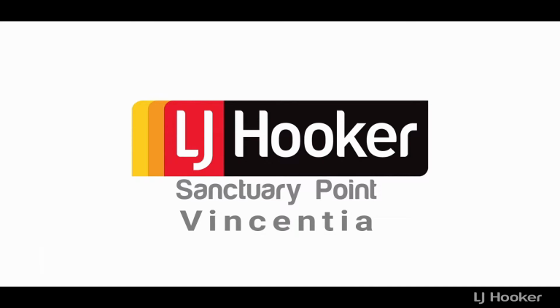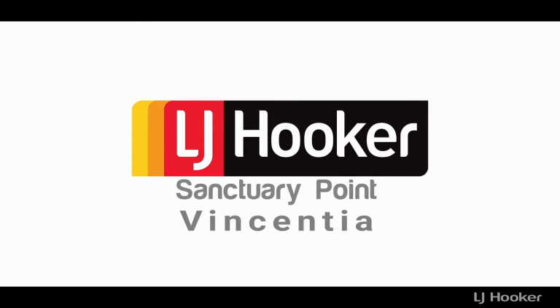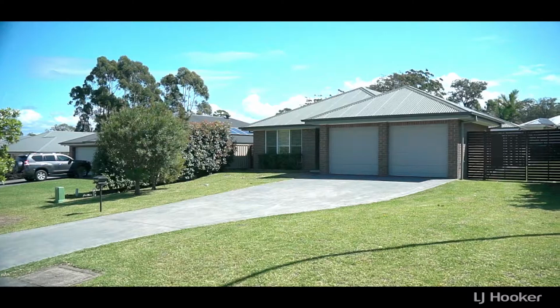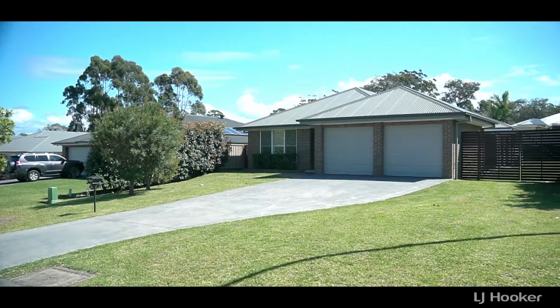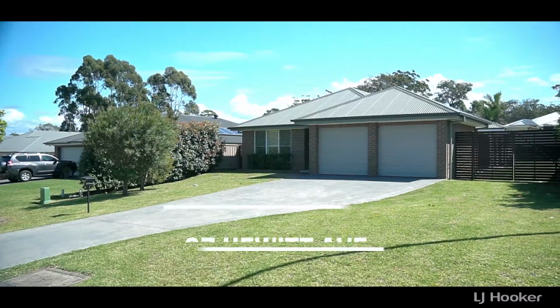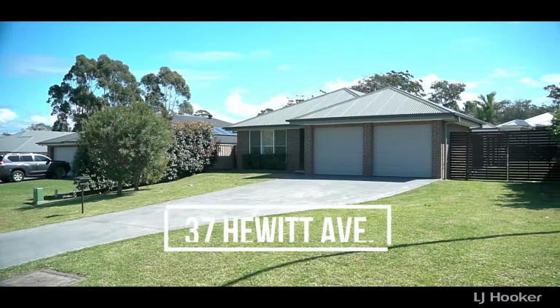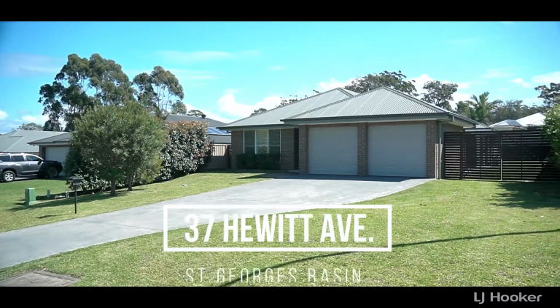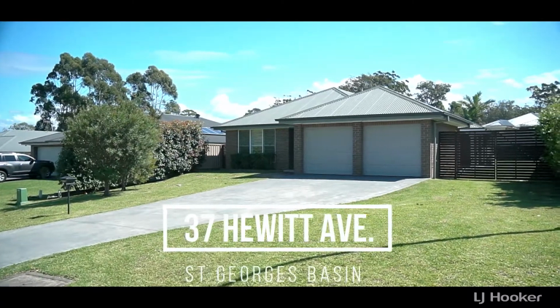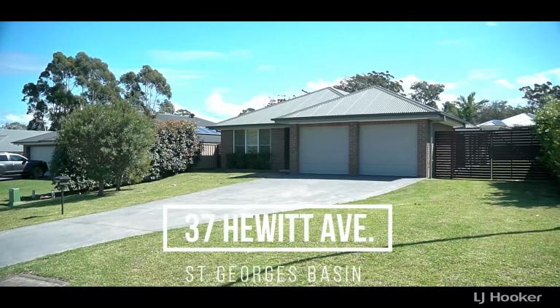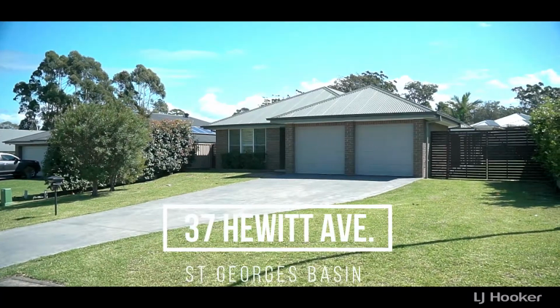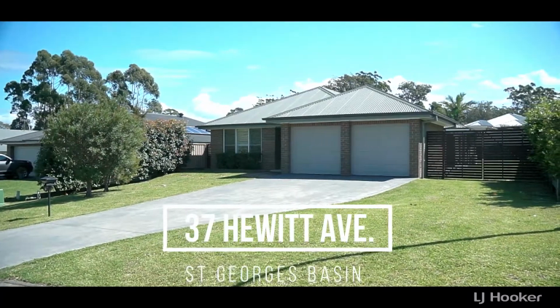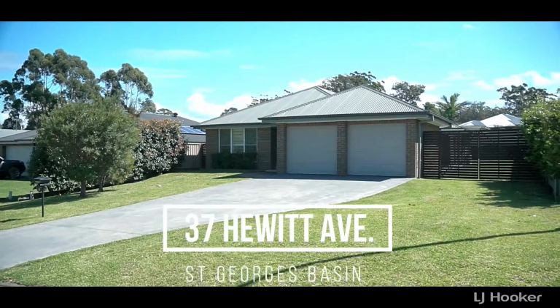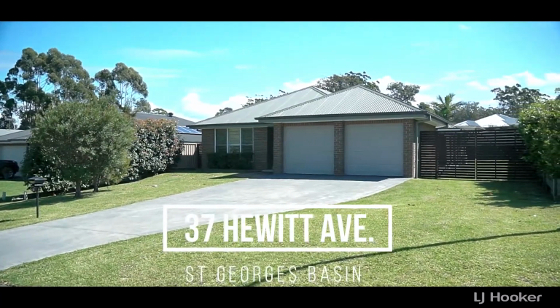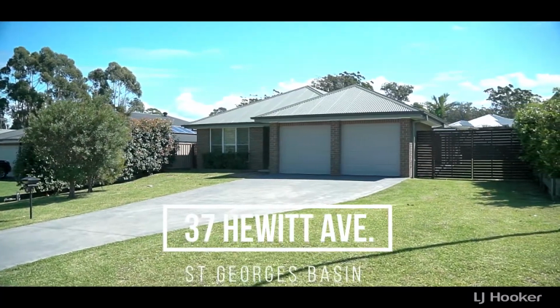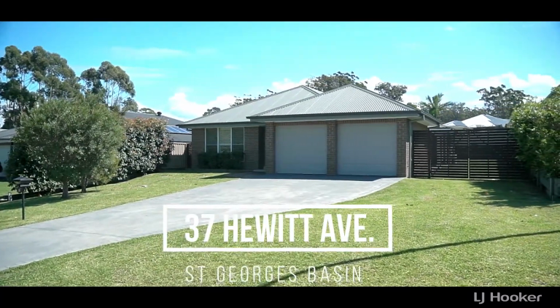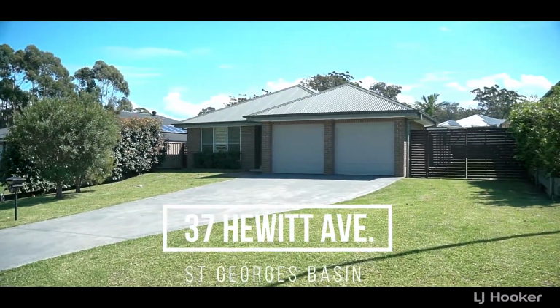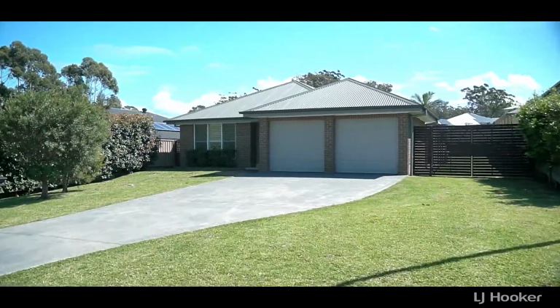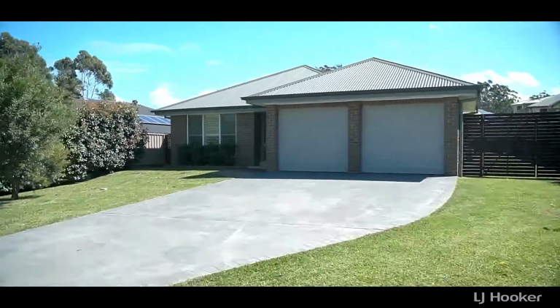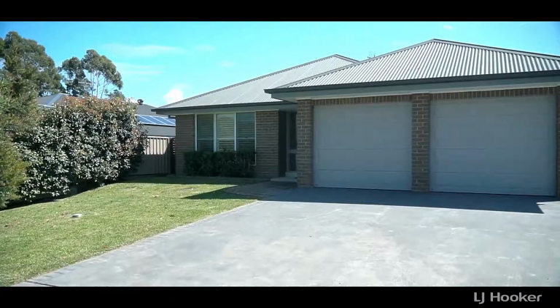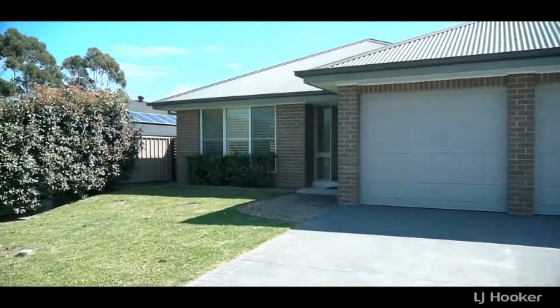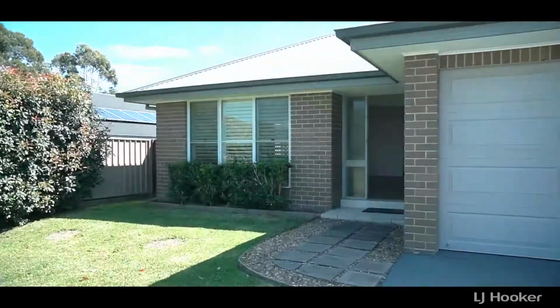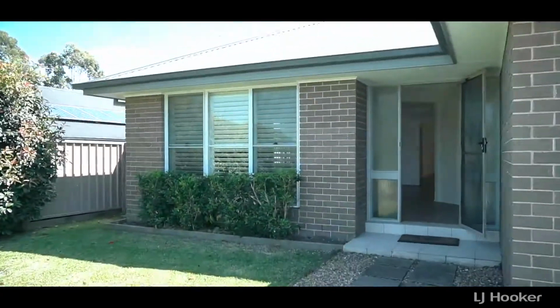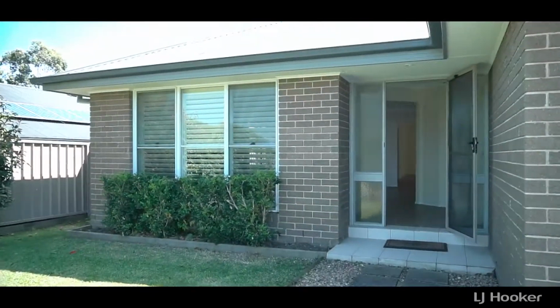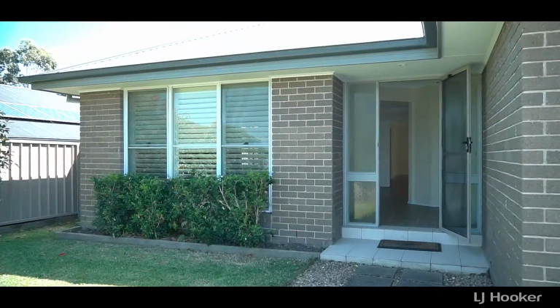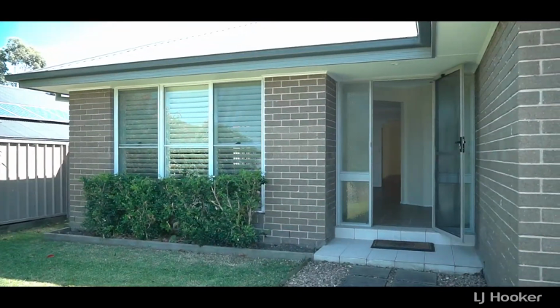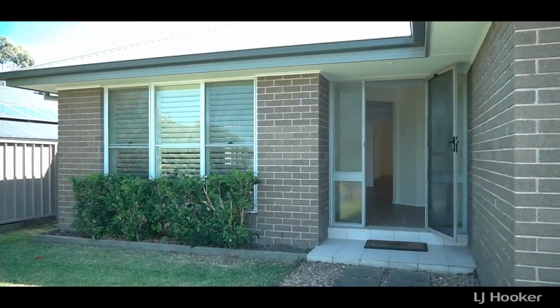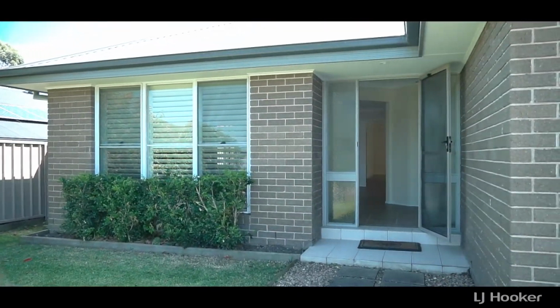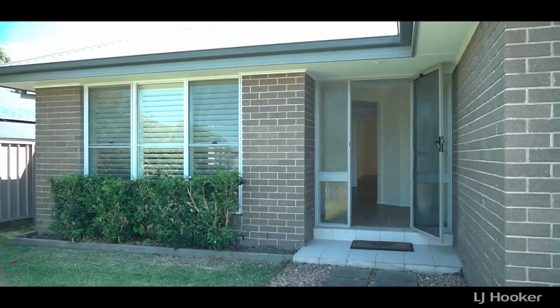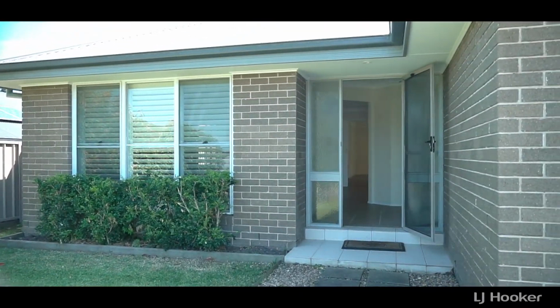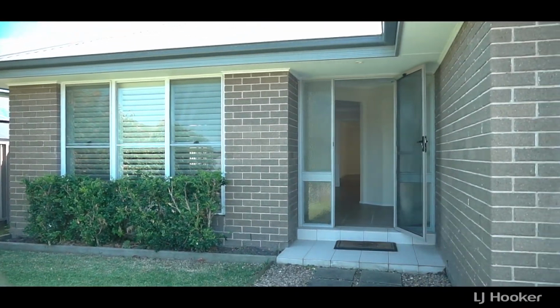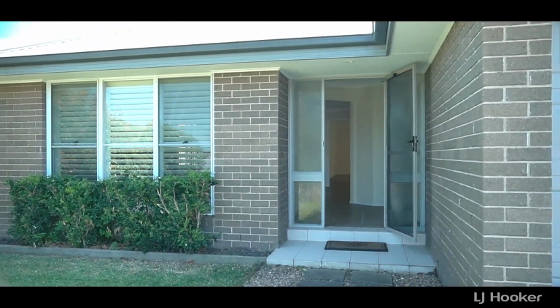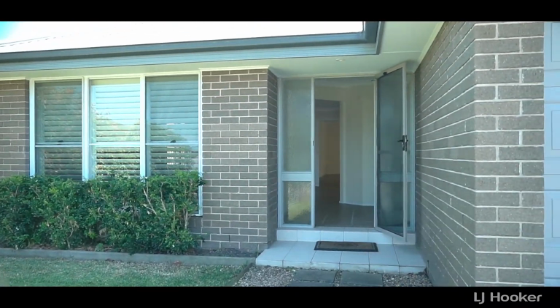Welcome to 37 Hewitt Avenue in St George's Basin. Only moments from the water, surrounded by other quality homes.